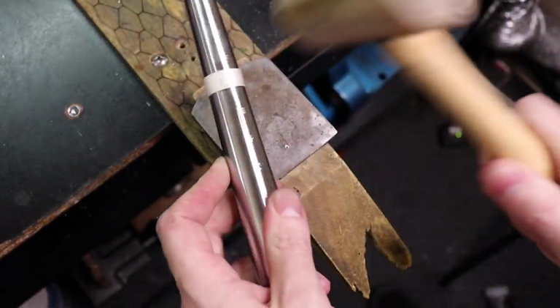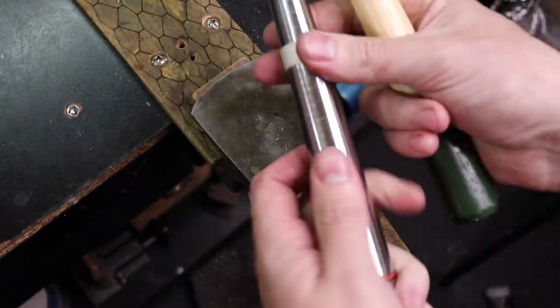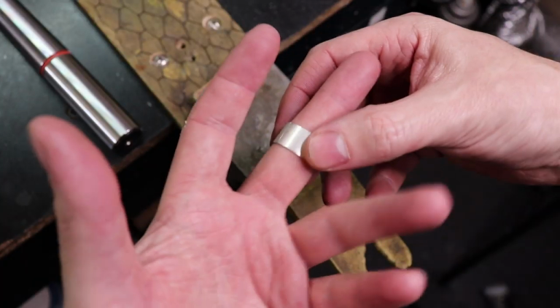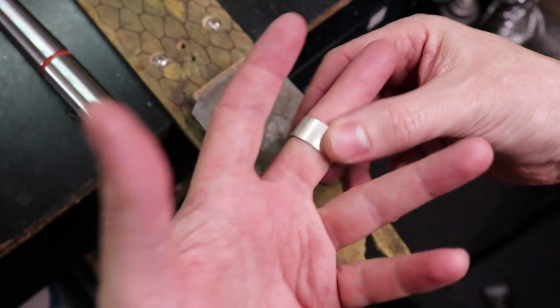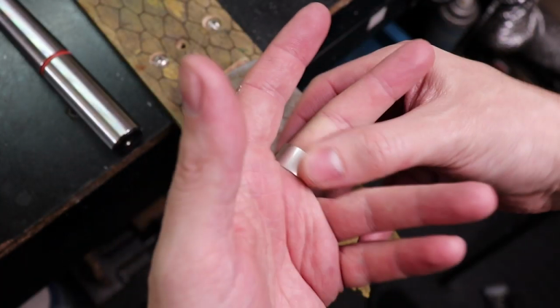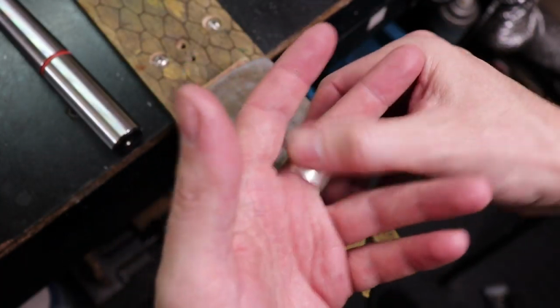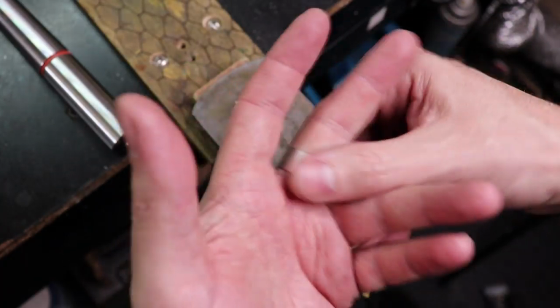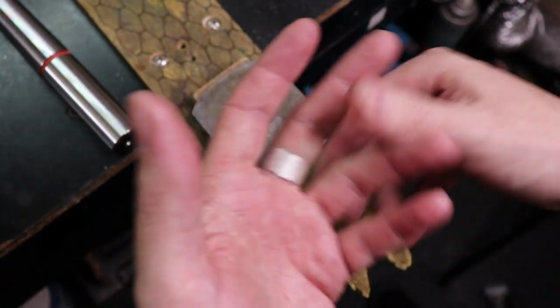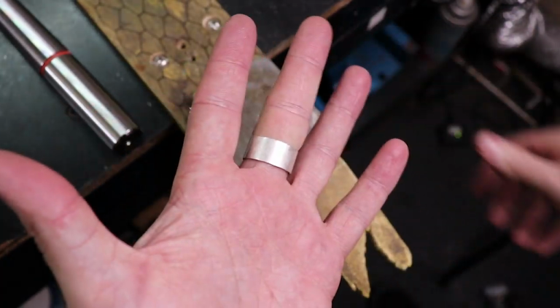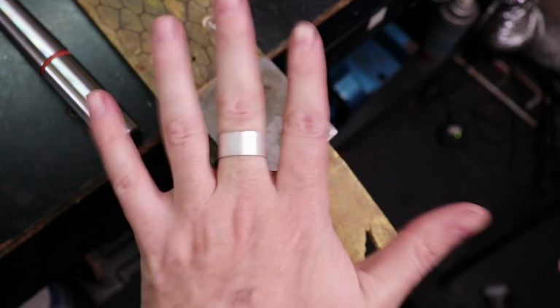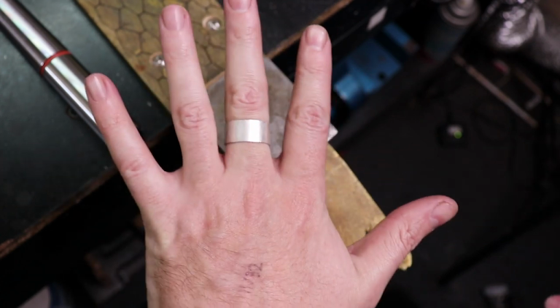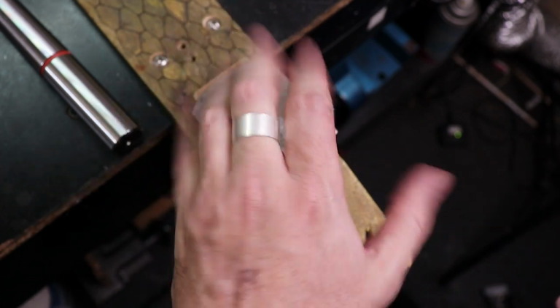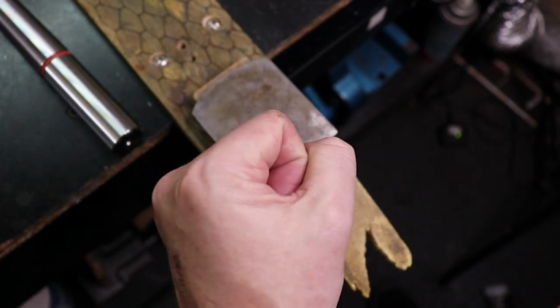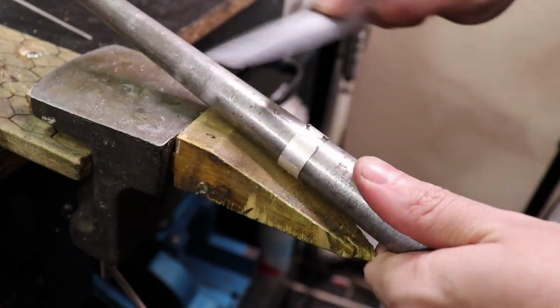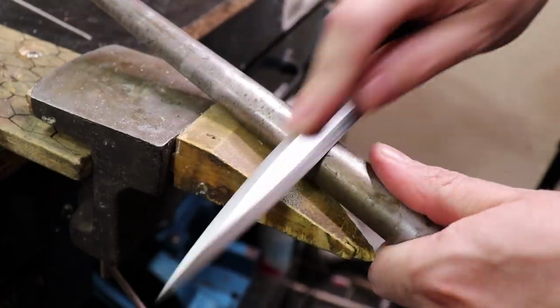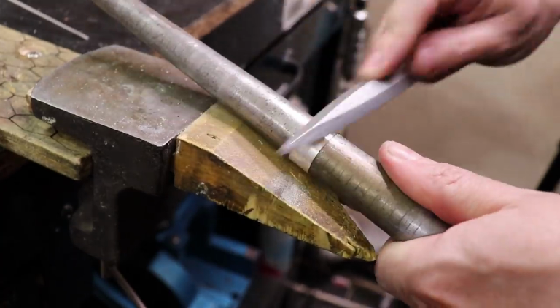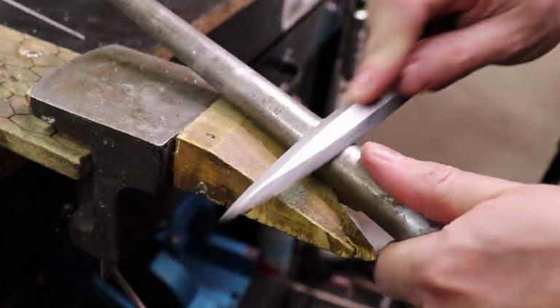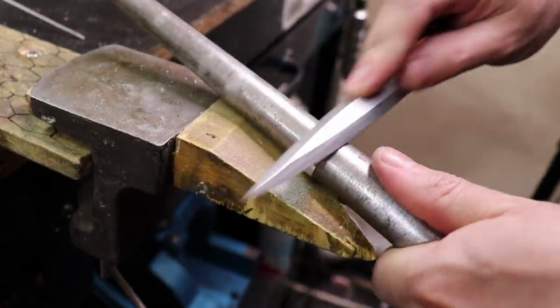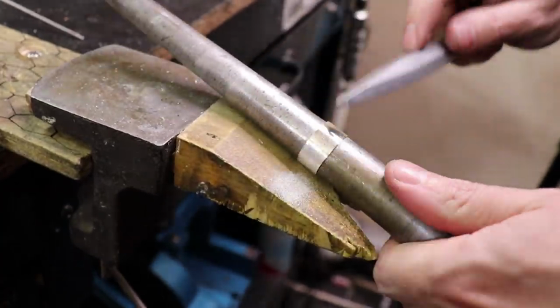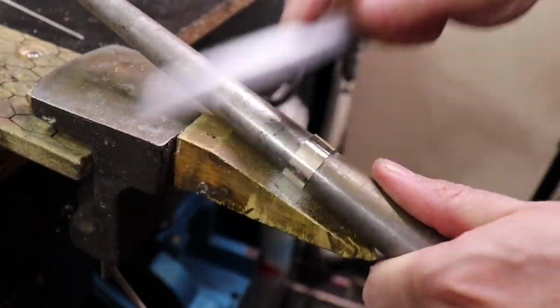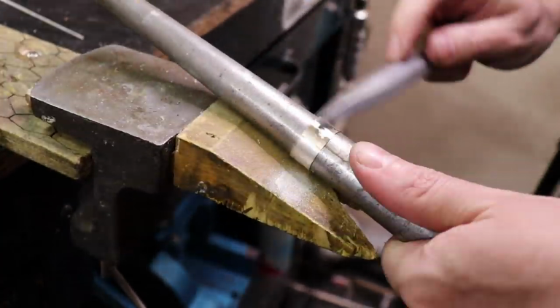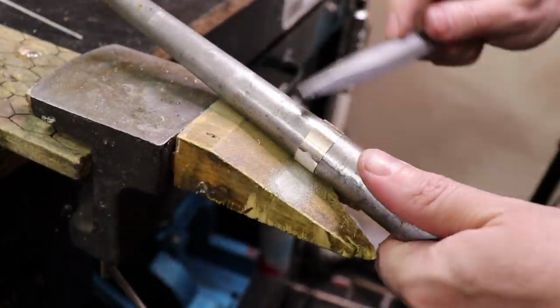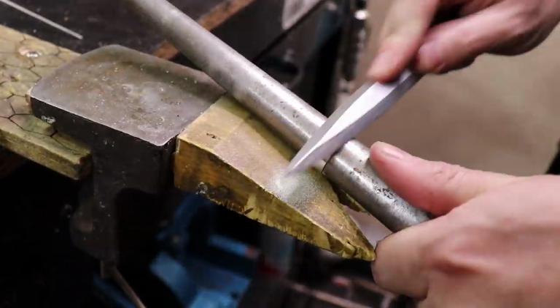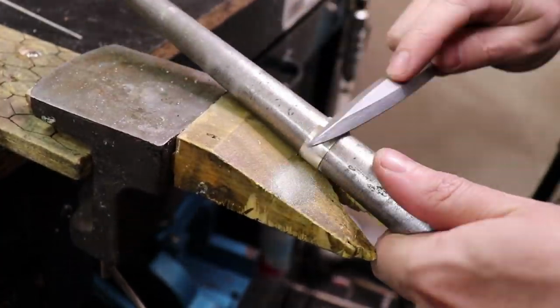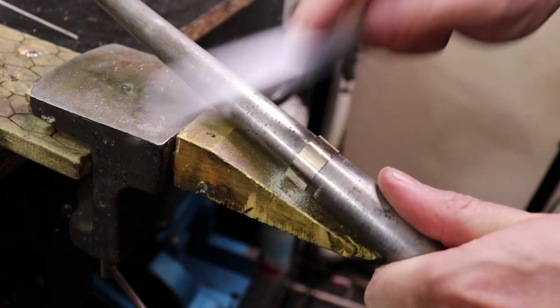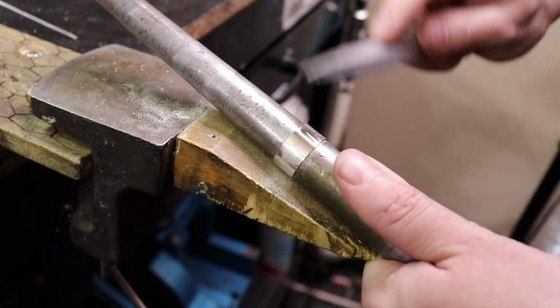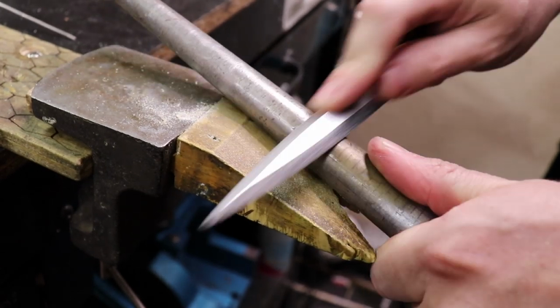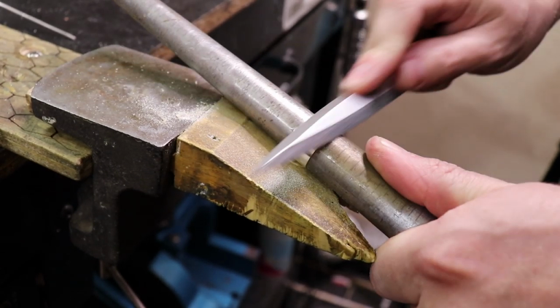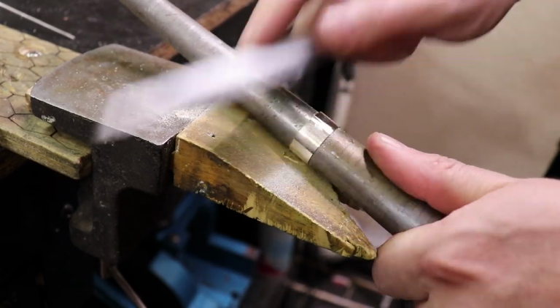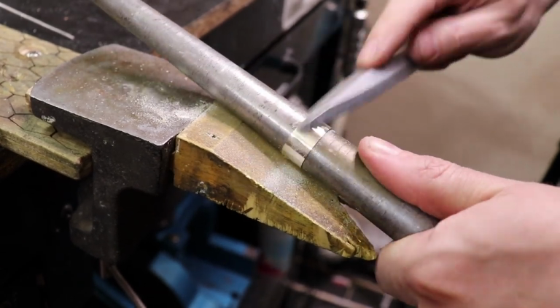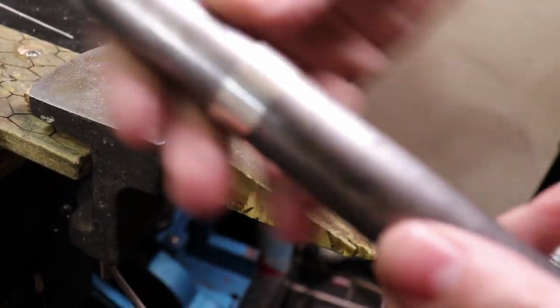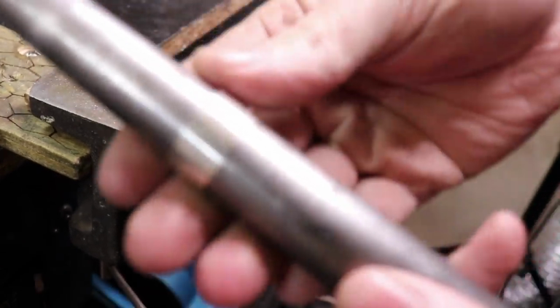Once it's clean I put it onto the mandrel and start shaping it back into a ring shape. Then I test fit it to make sure it fits my fingers. After that I file it down so everything has a nice uniform finish, and I make sure to save all the silver dust from this.